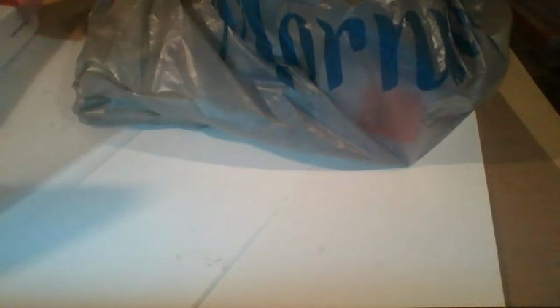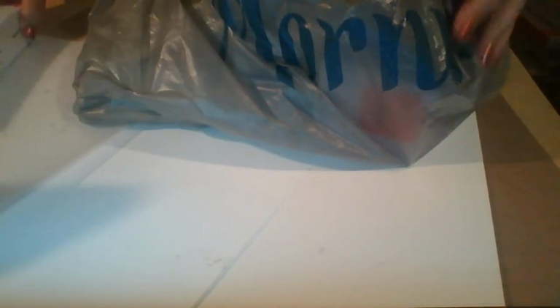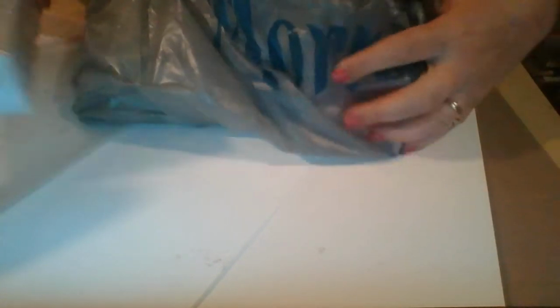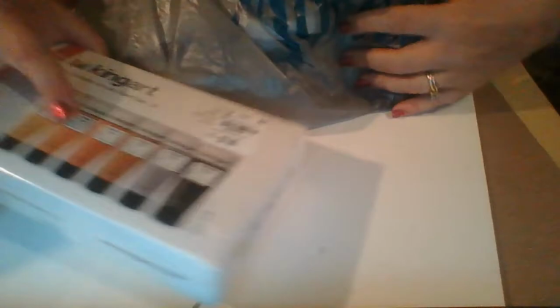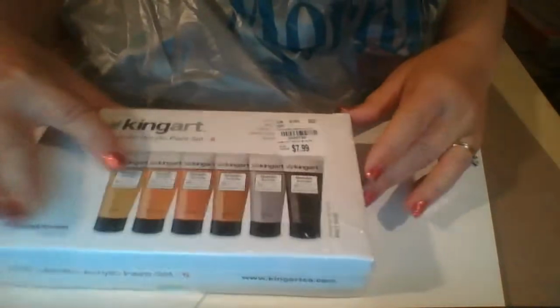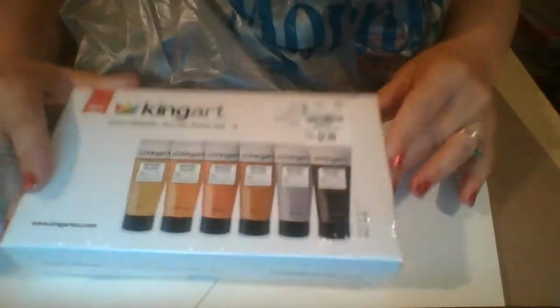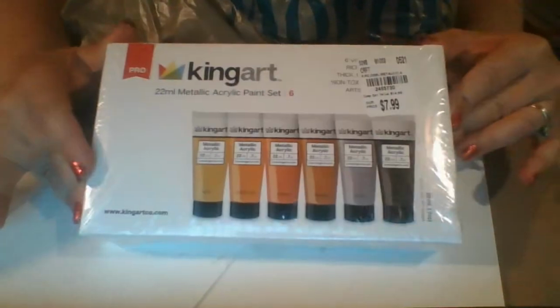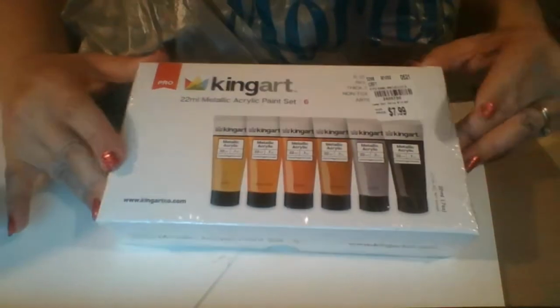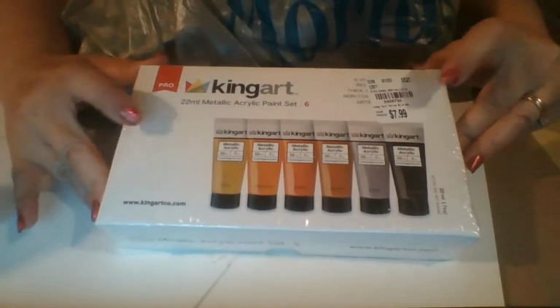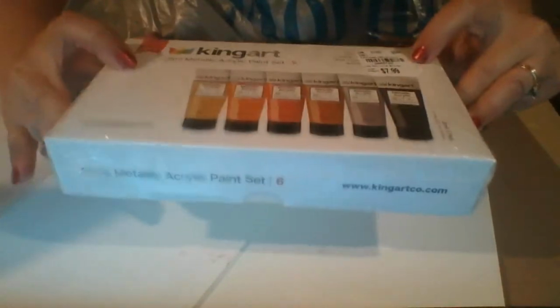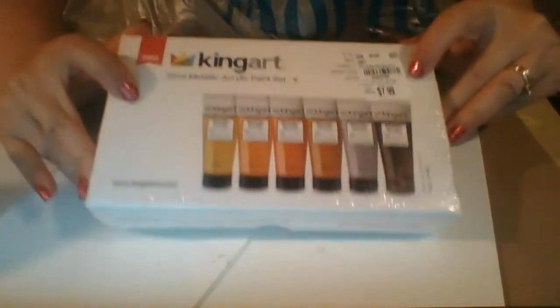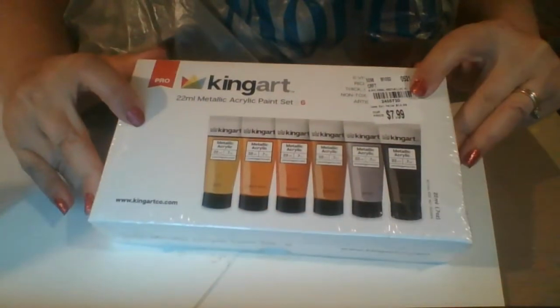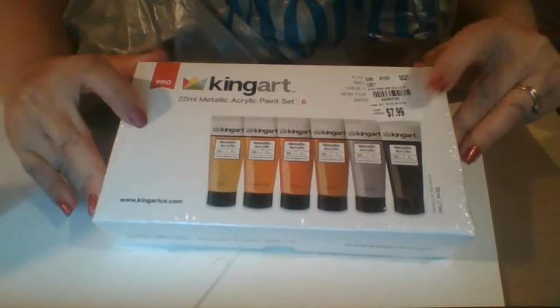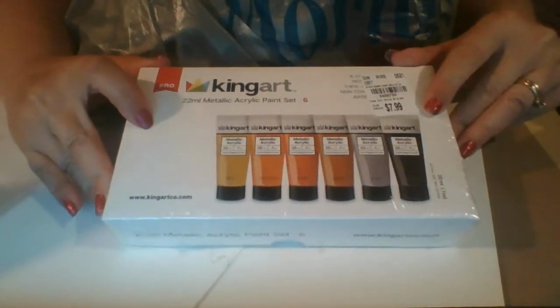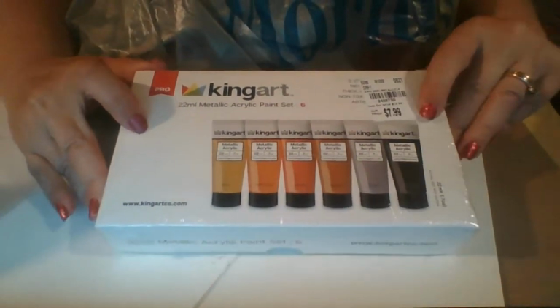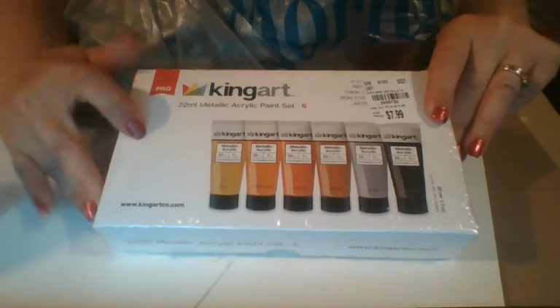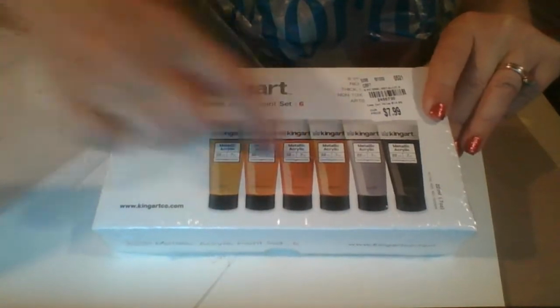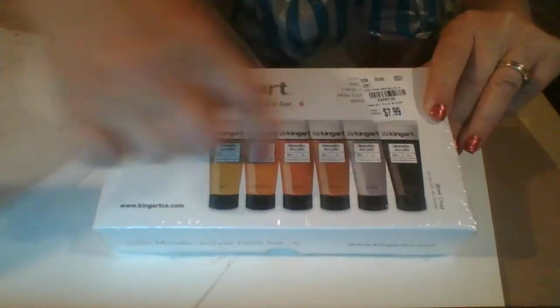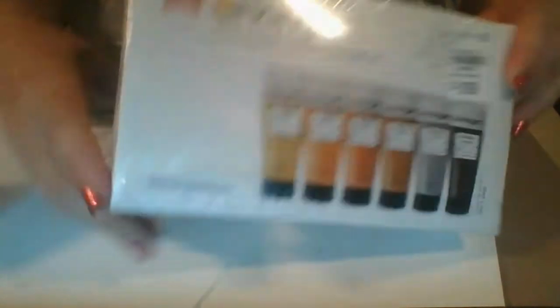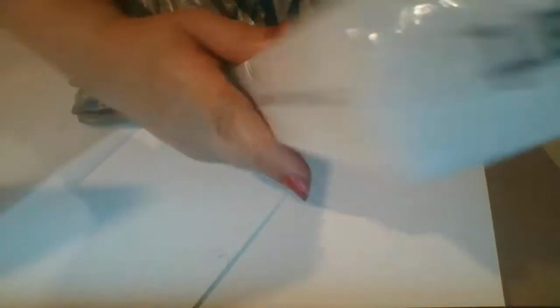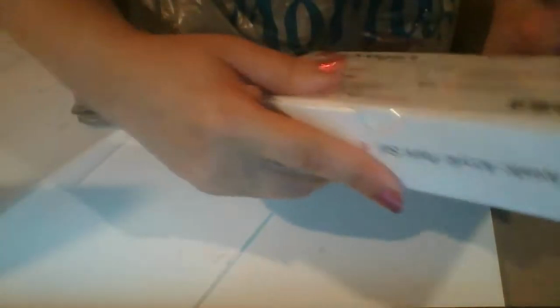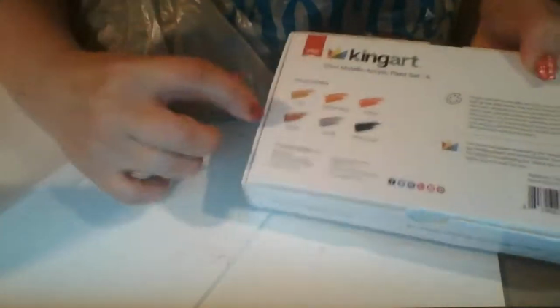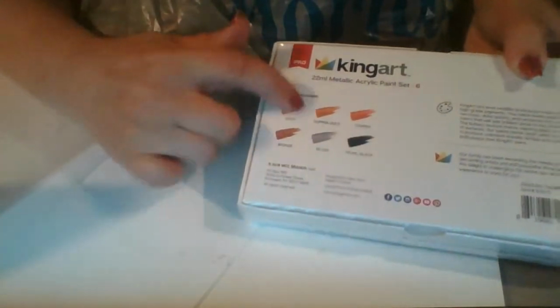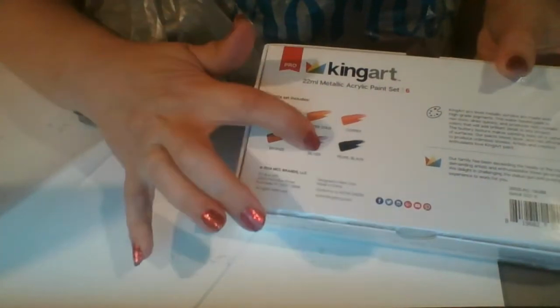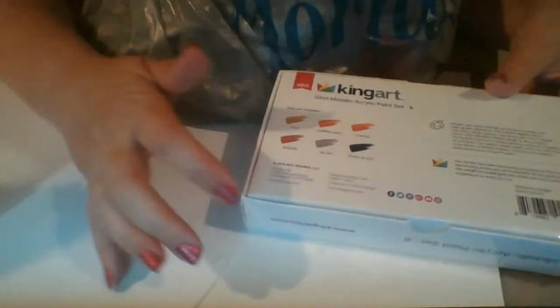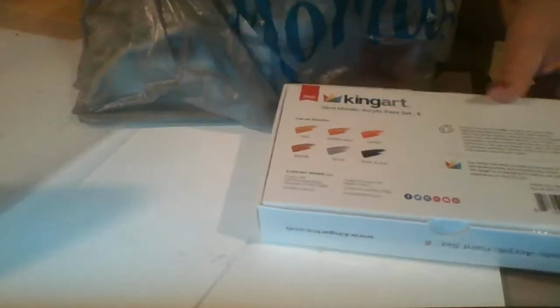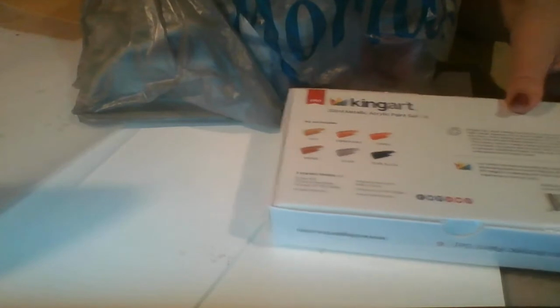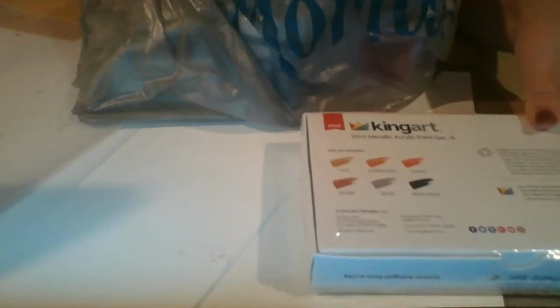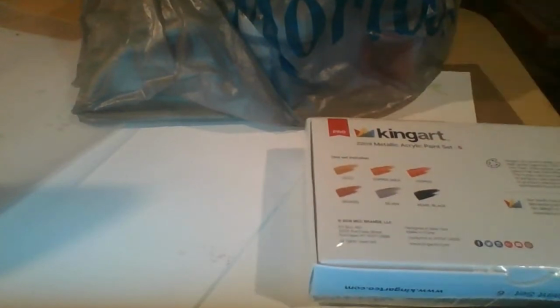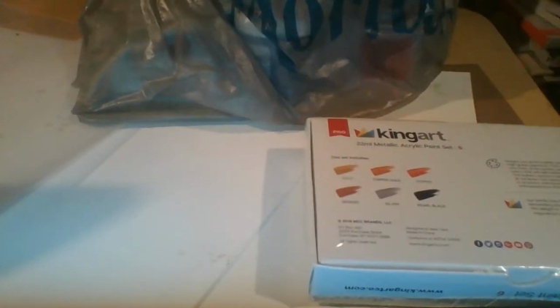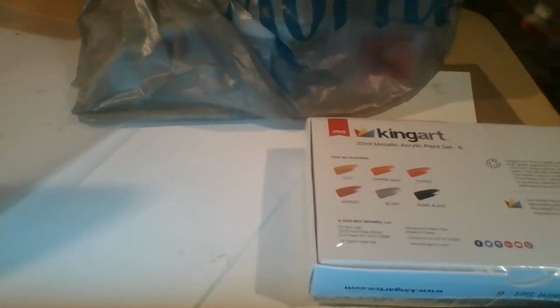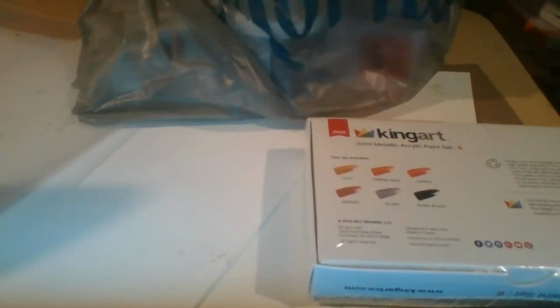The first thing I got in here was these acrylic paints for my daughters. I thought that they would love them. They're all metallic, and these are all the different colors that are in there. That would go good with the canvases.